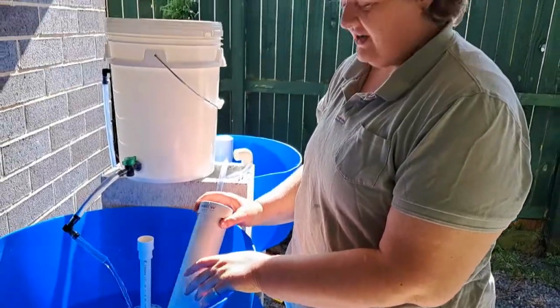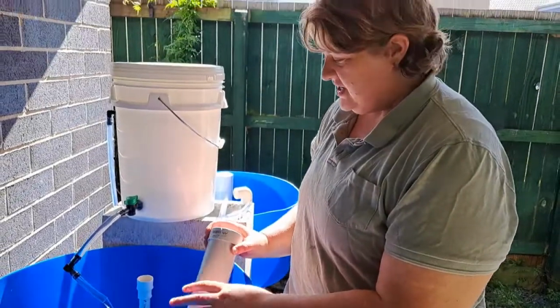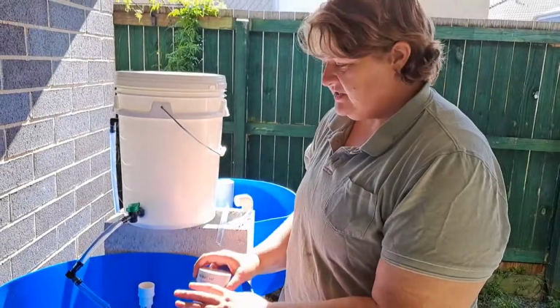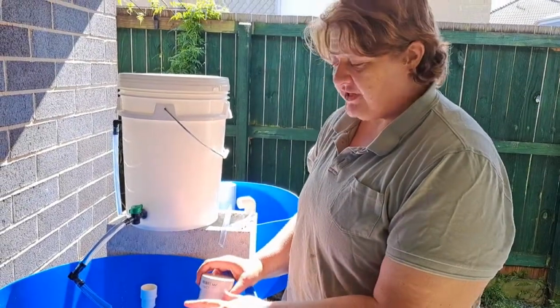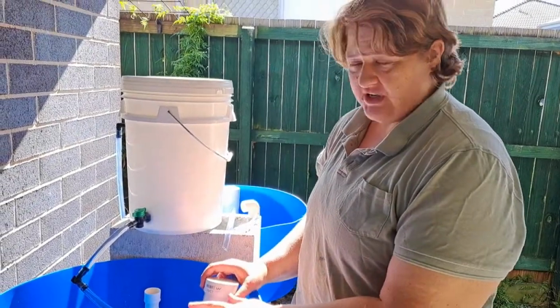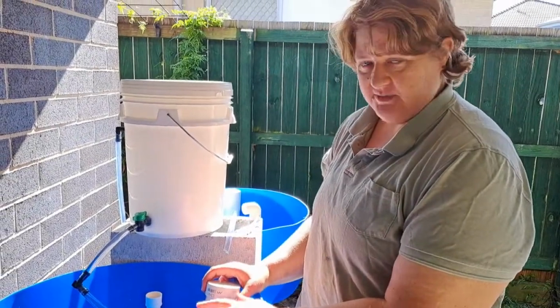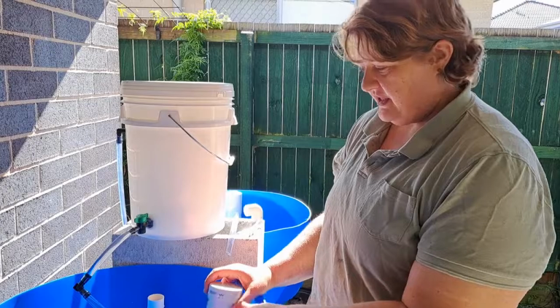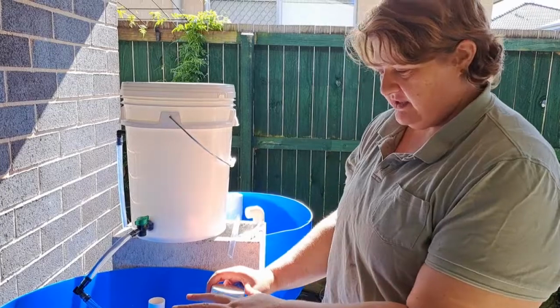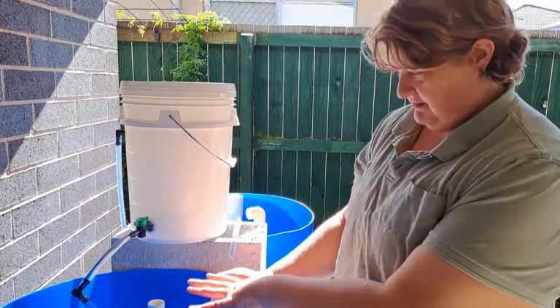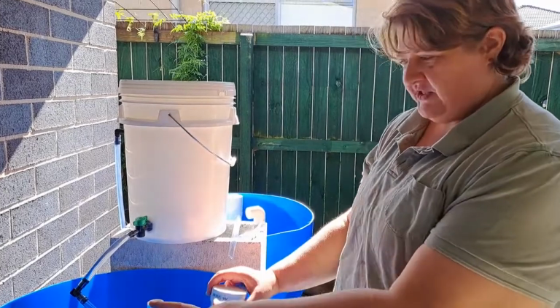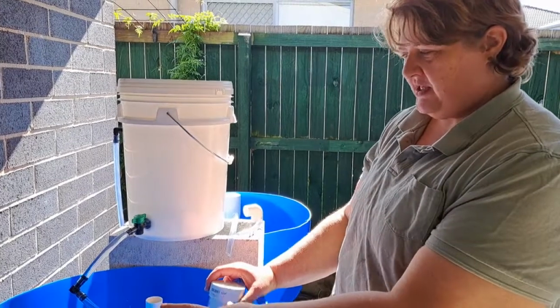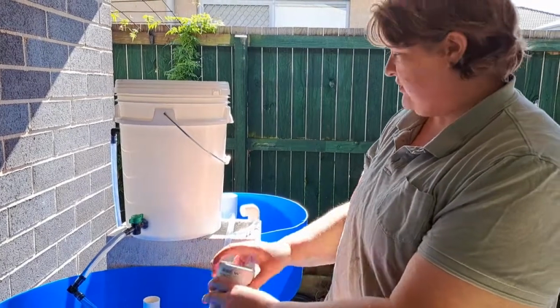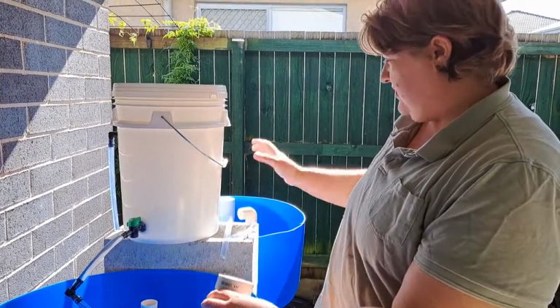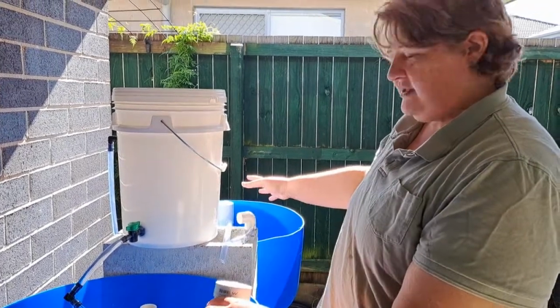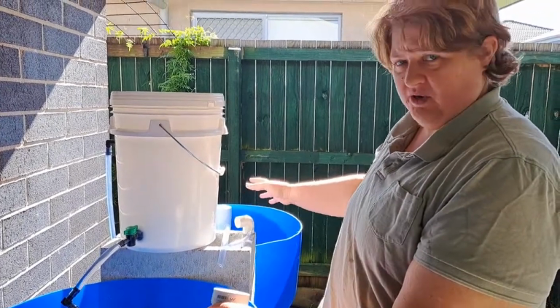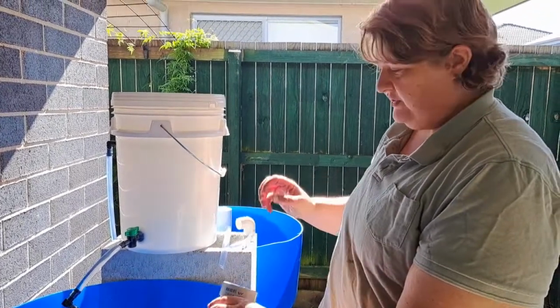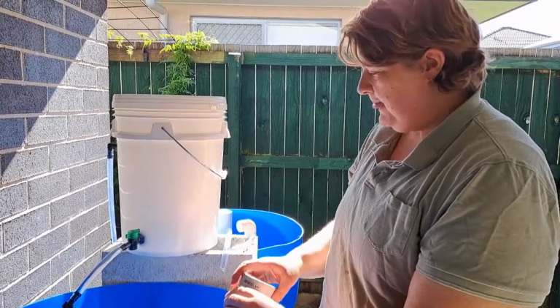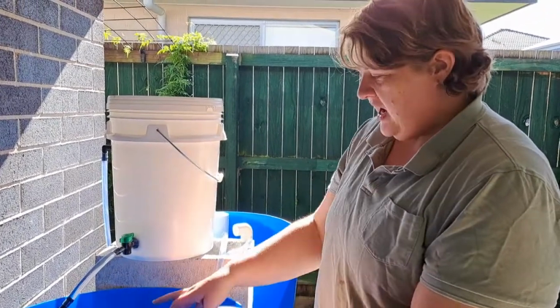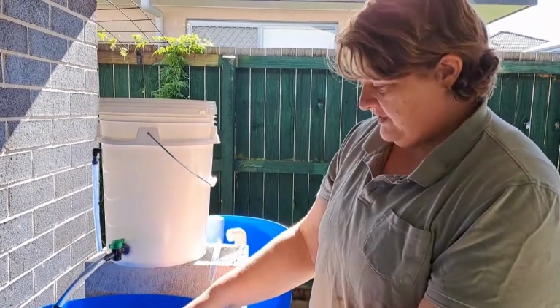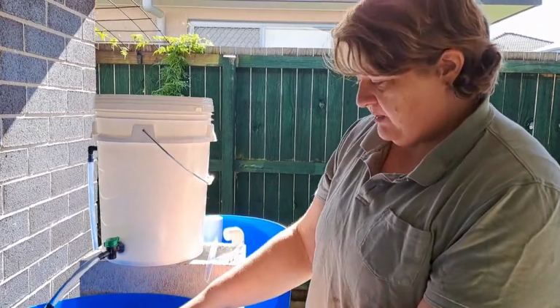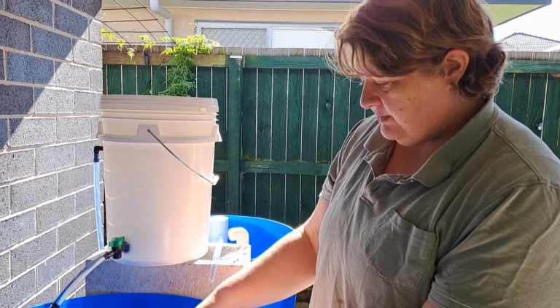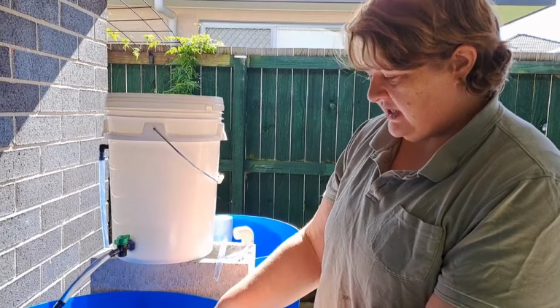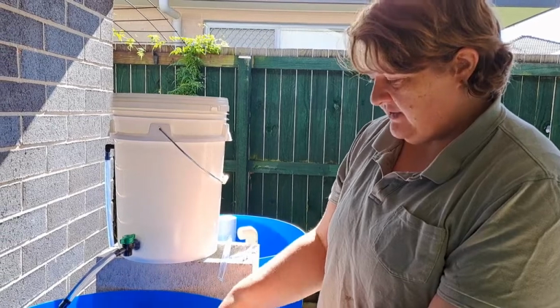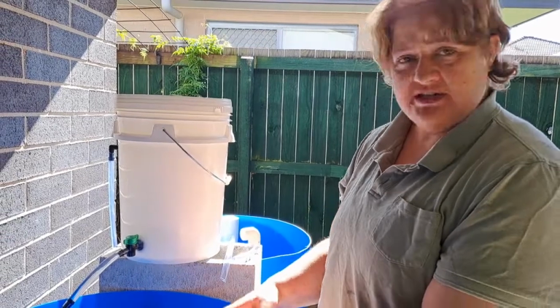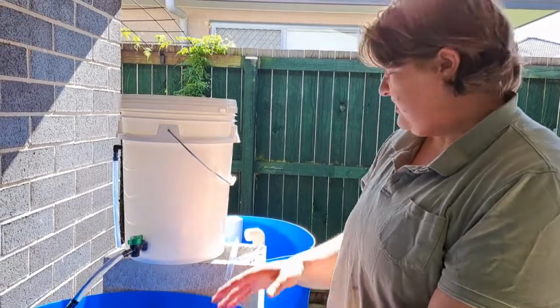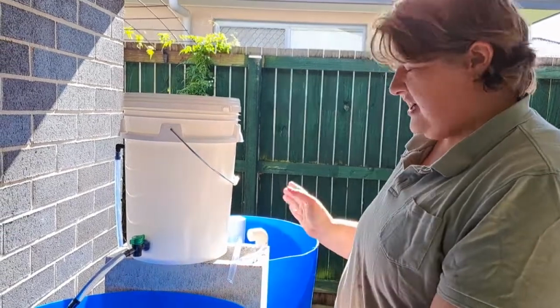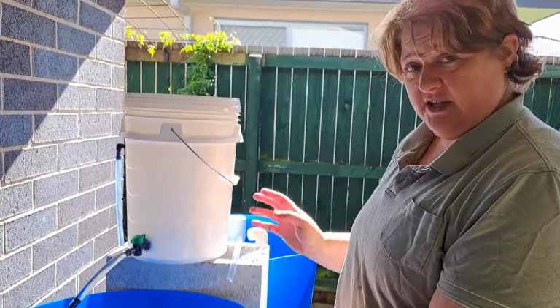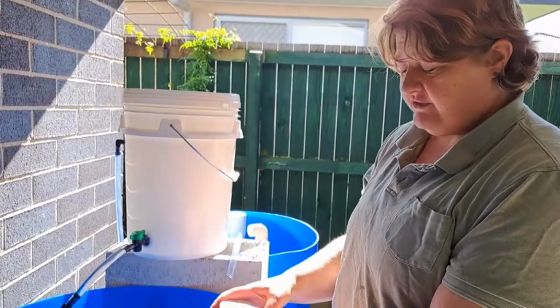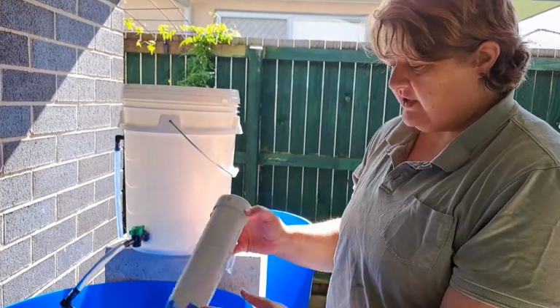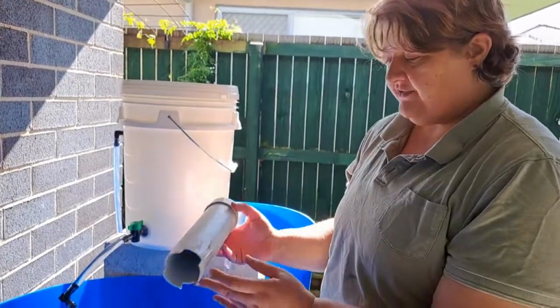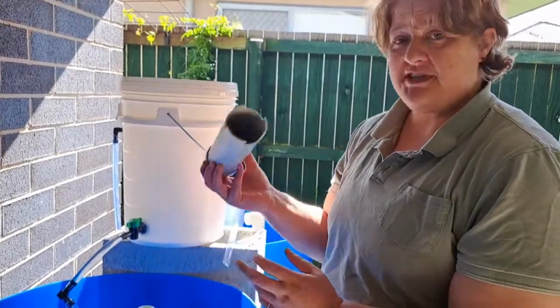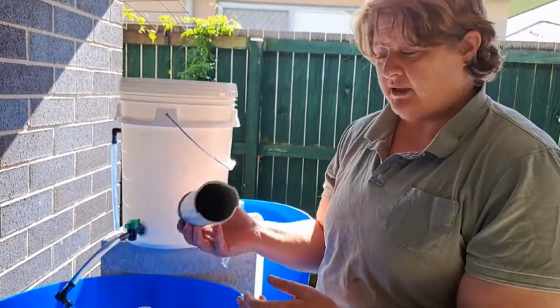So this is the flood and drain system that I set up. This side is going to be flood and drain, this side is going to be constant flow. The standpipe, the guard — everything is exactly the same as the constant flow. The only difference is the bell.